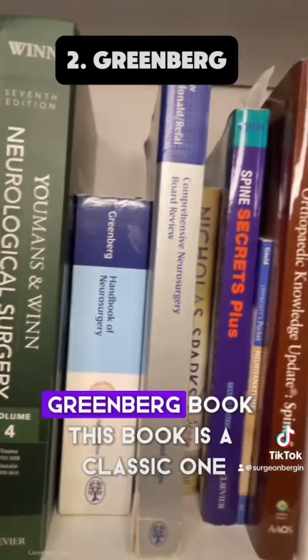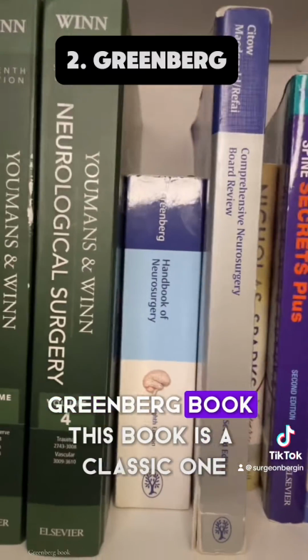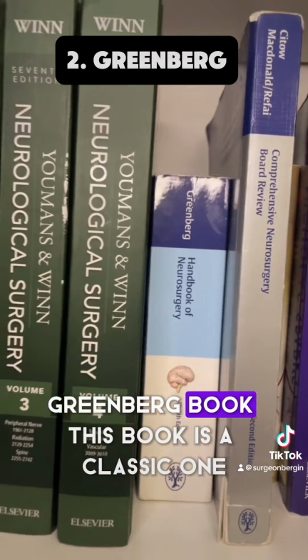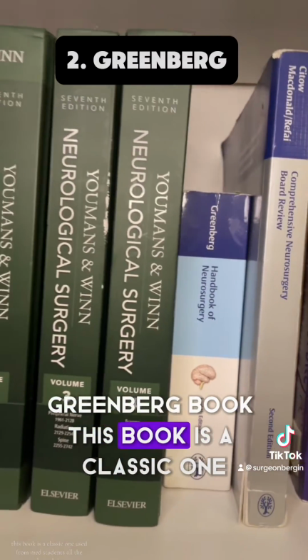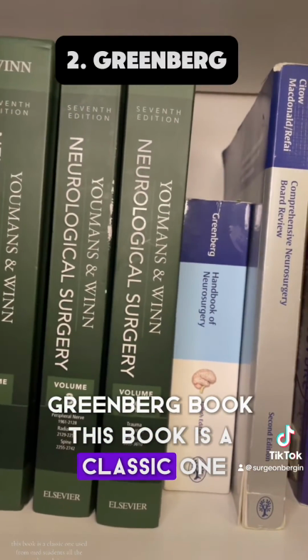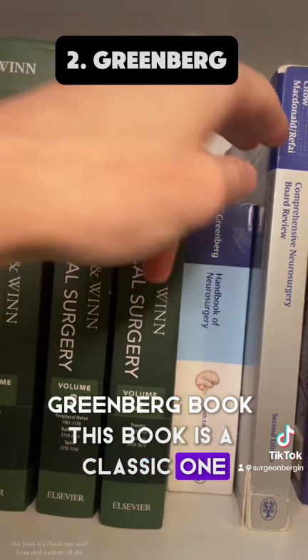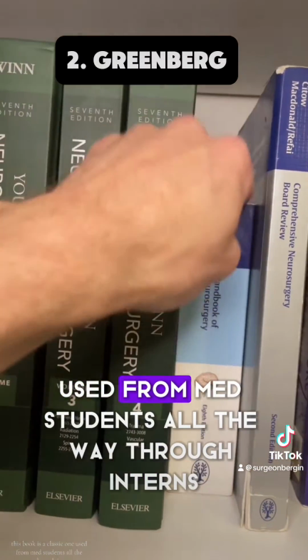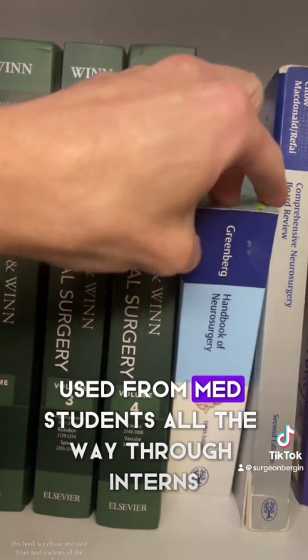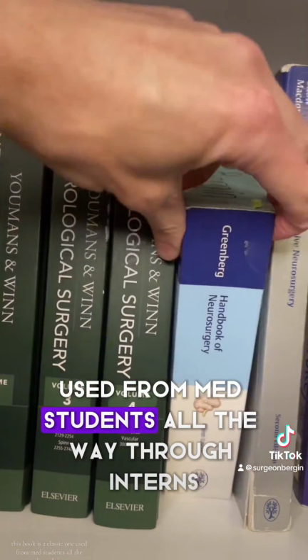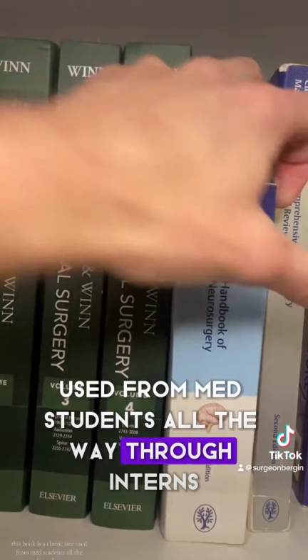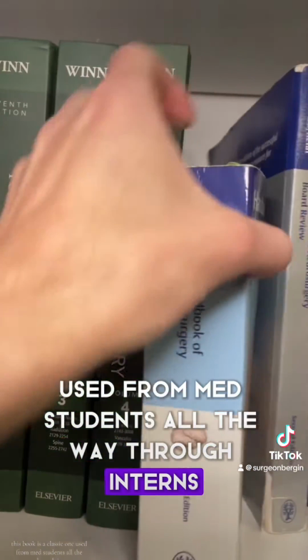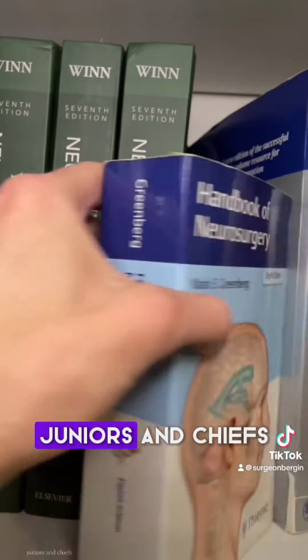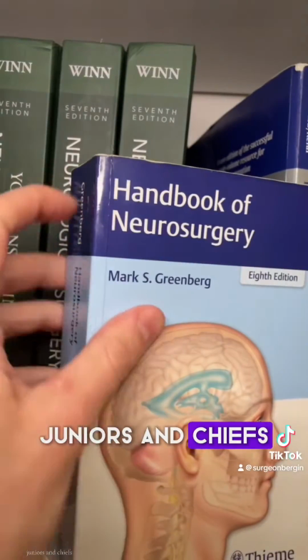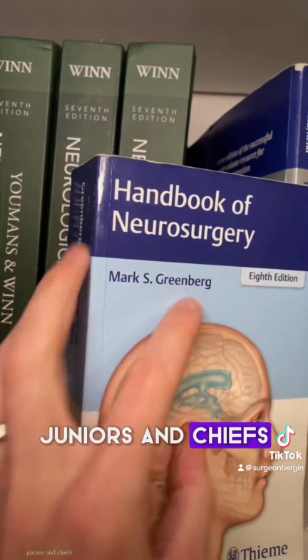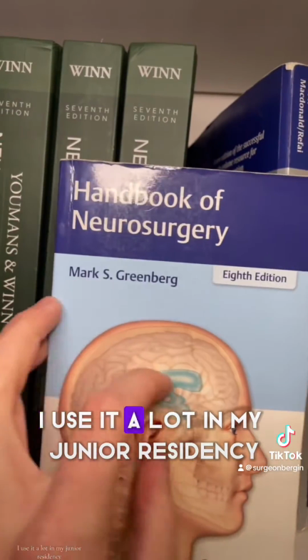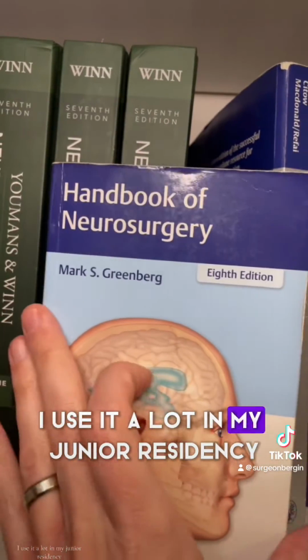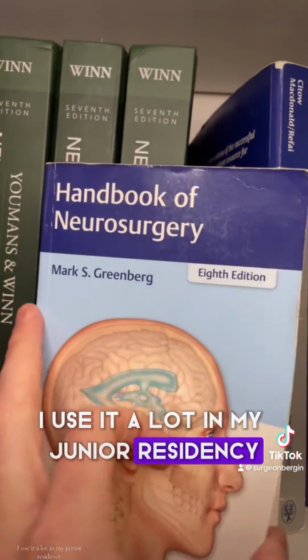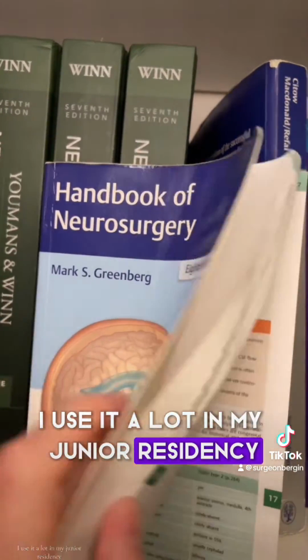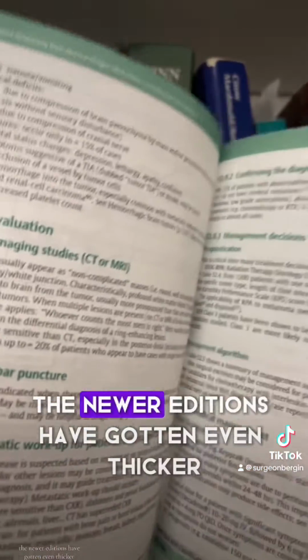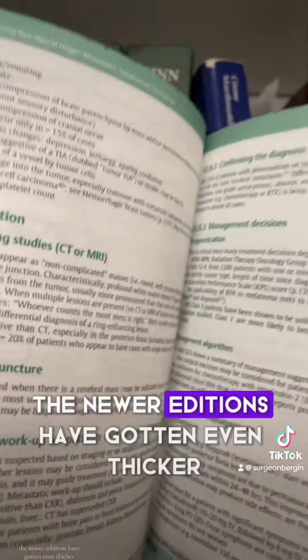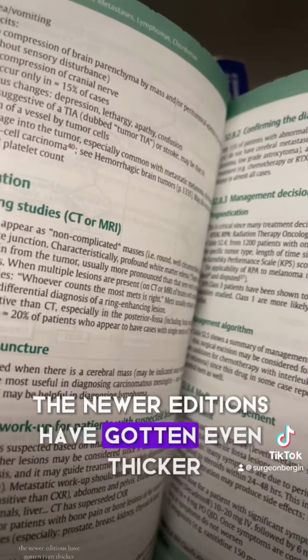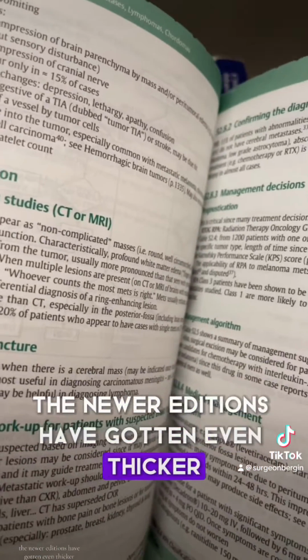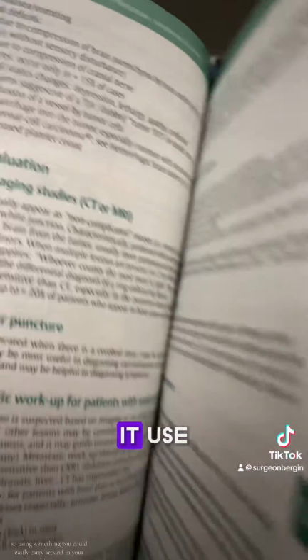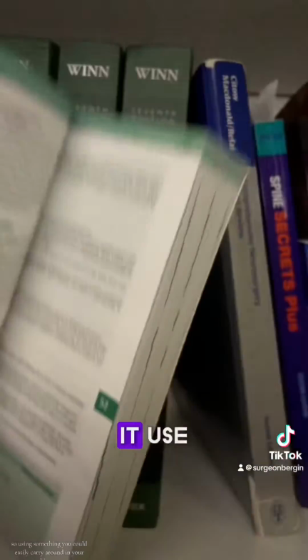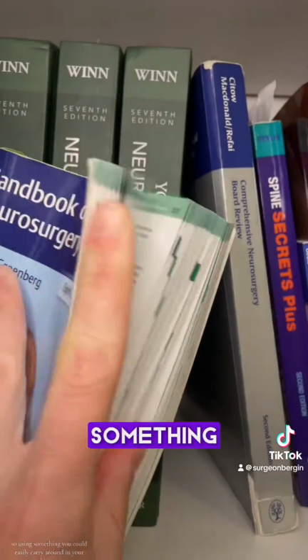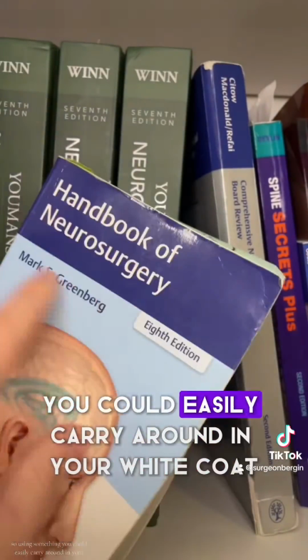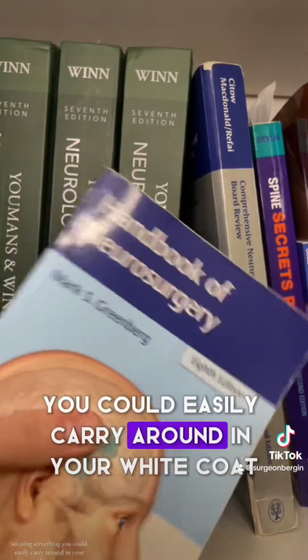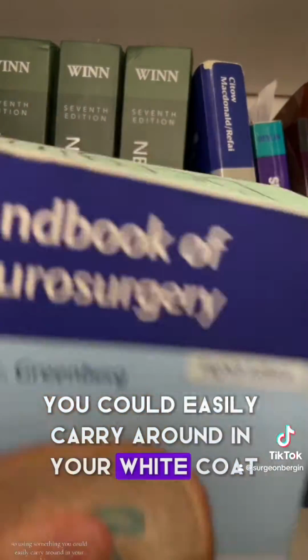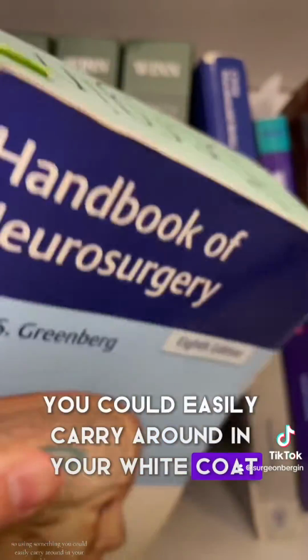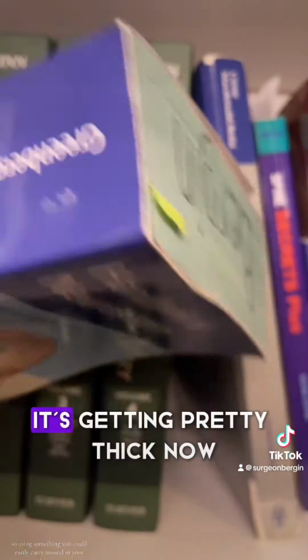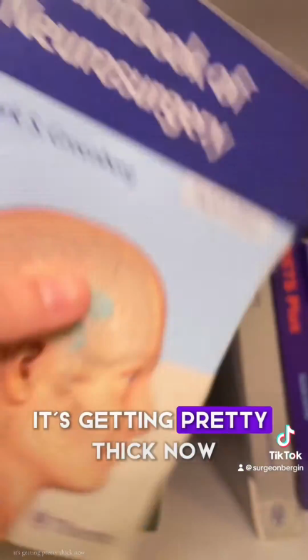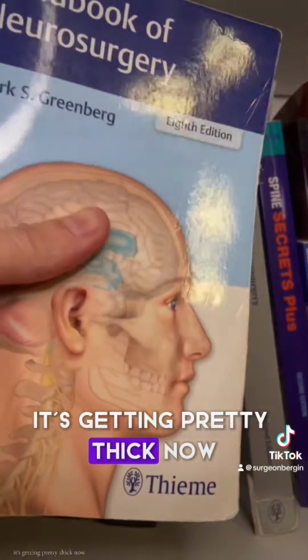Greenberg book — this book is a classic one used from med students all the way through interns, juniors, and chiefs. I use it a lot in my junior residency. The newer editions have gotten even thicker, so it's something you could easily carry around in your white coat. It's getting pretty thick now.